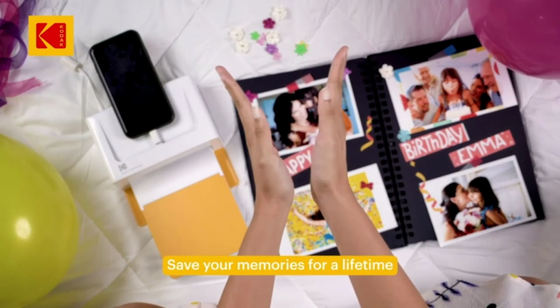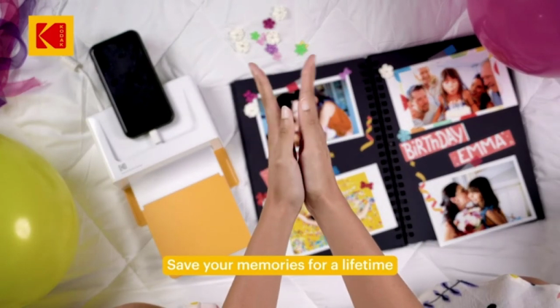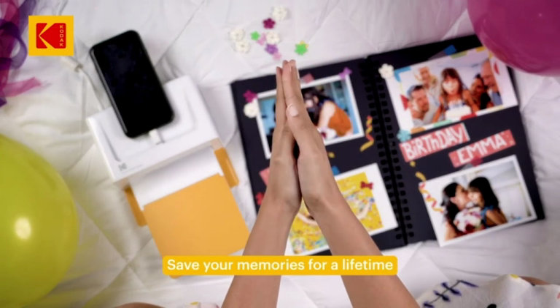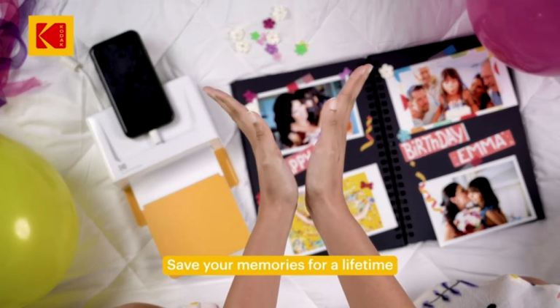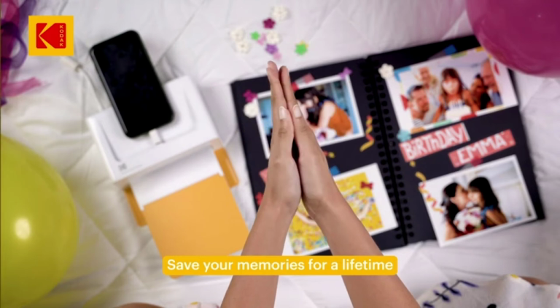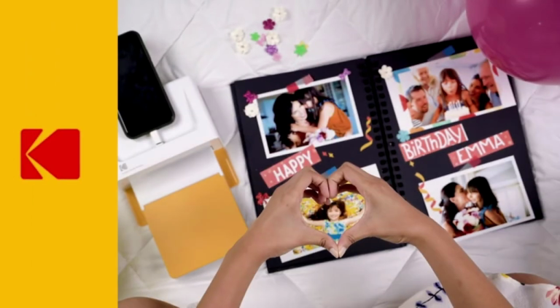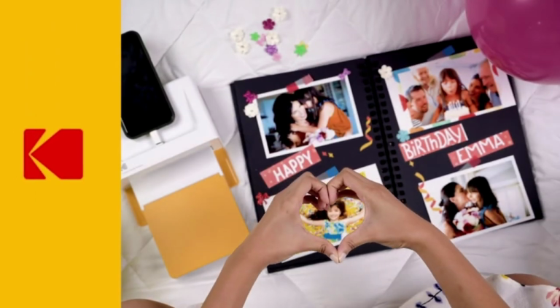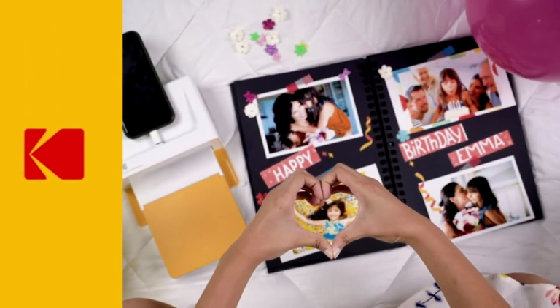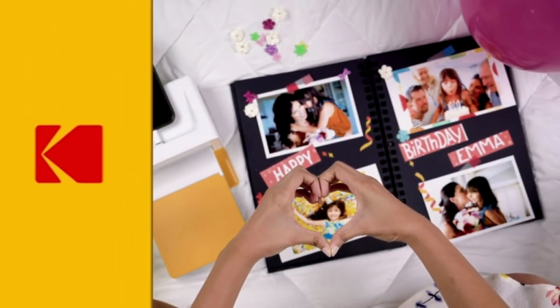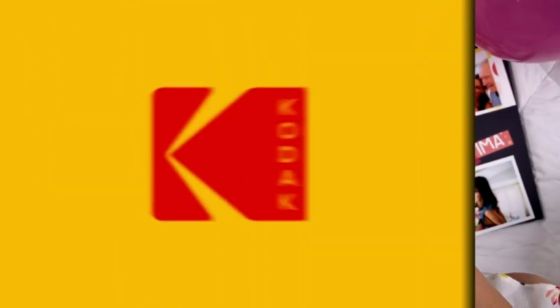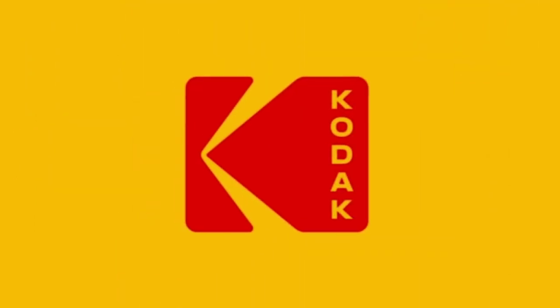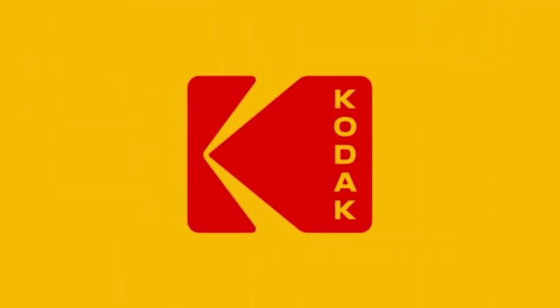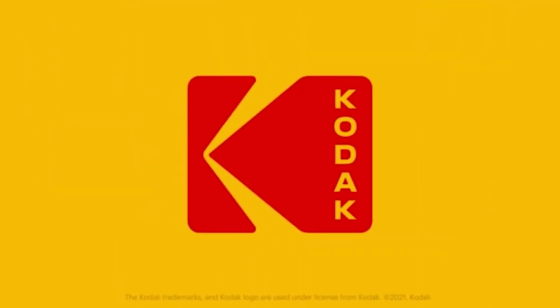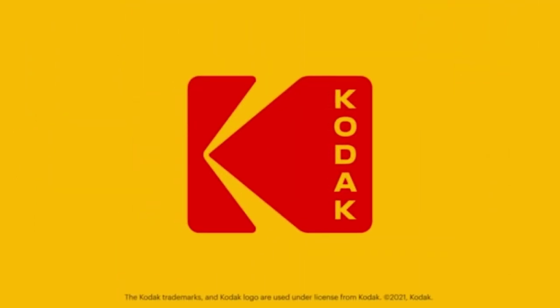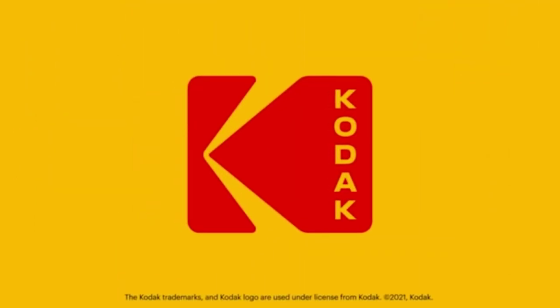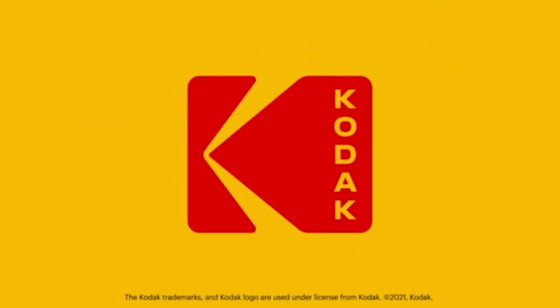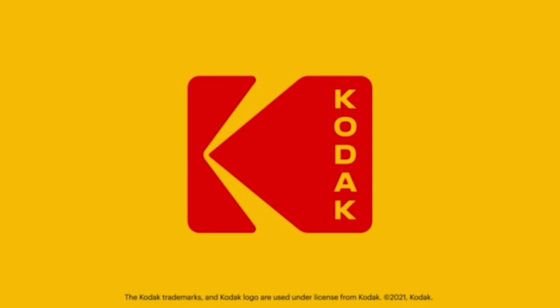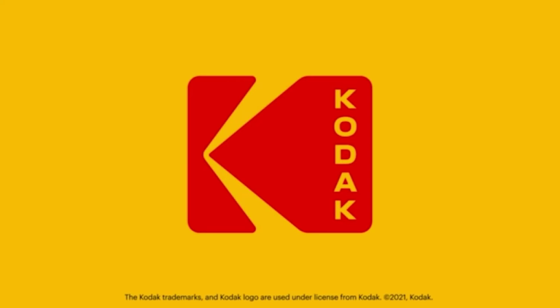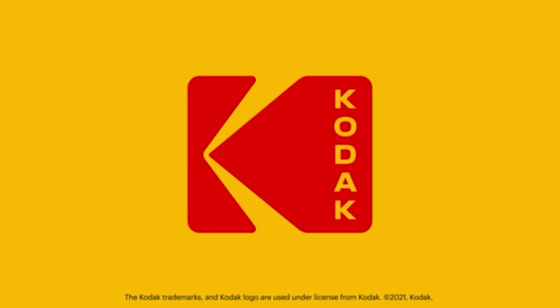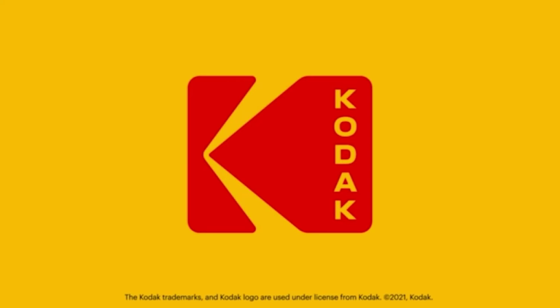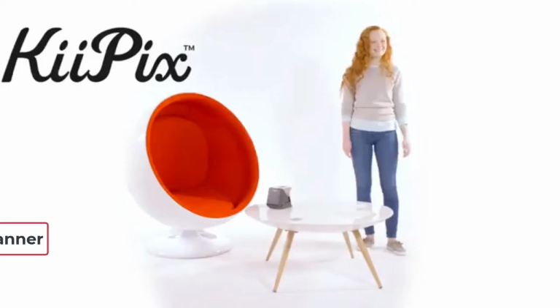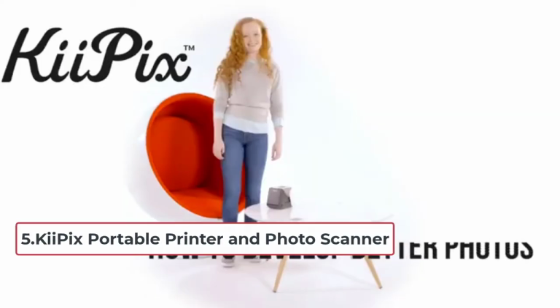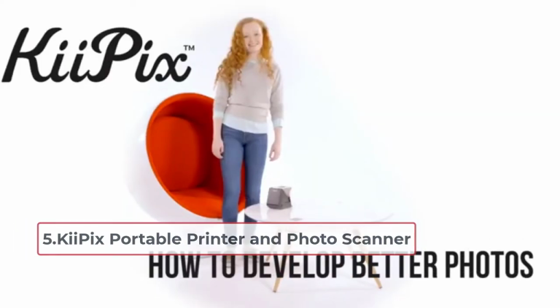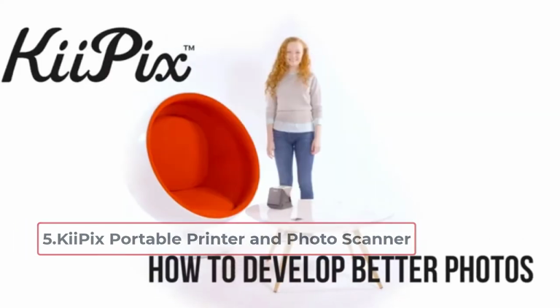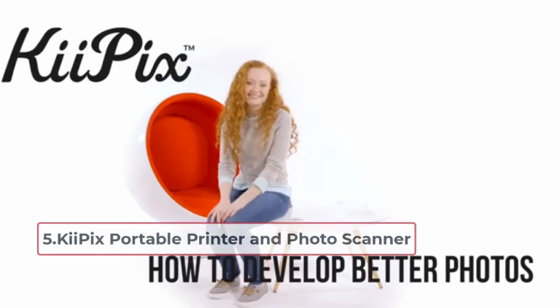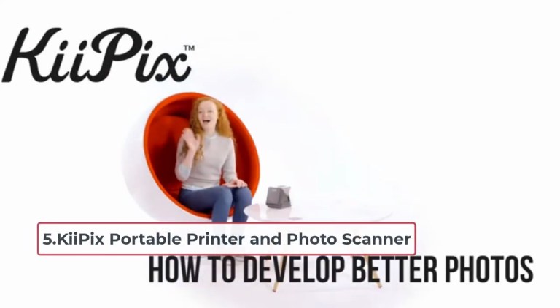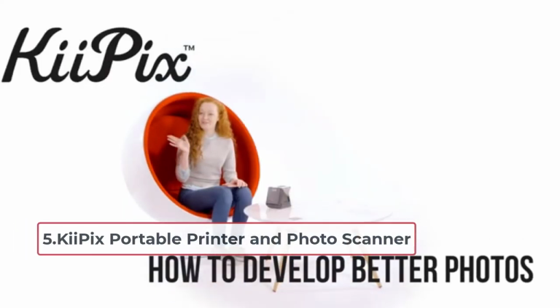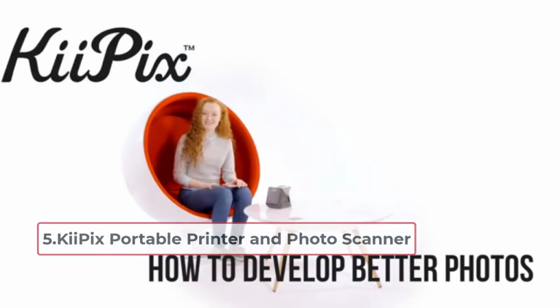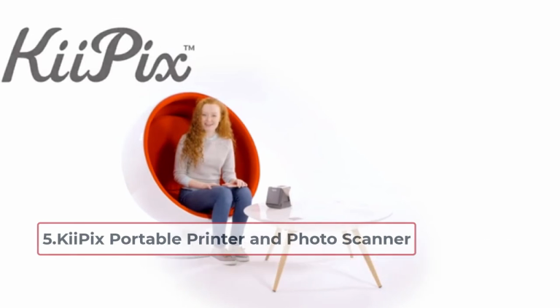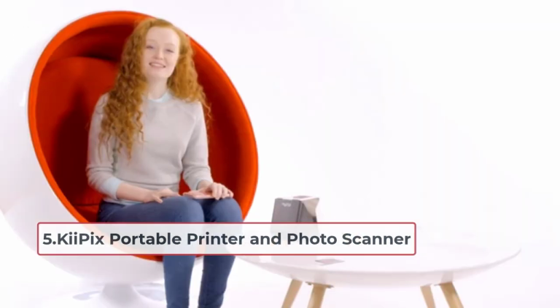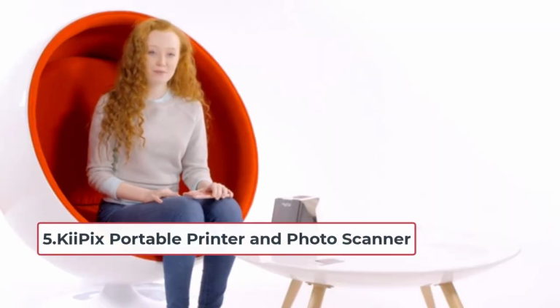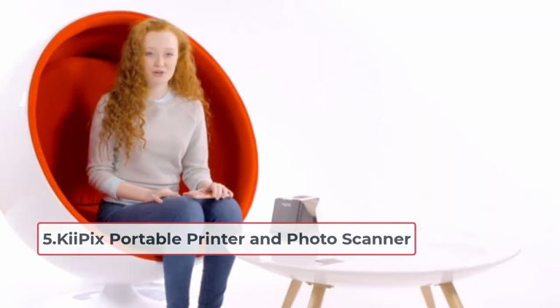At just over three pounds, it's not too heavy to bring along on vacation. This is the best portable printer for big prints. At number five: the Key Picks portable printer and photo scanner. The good news is this portable photo printer is less than $35 and it can print photos from your smartphone.